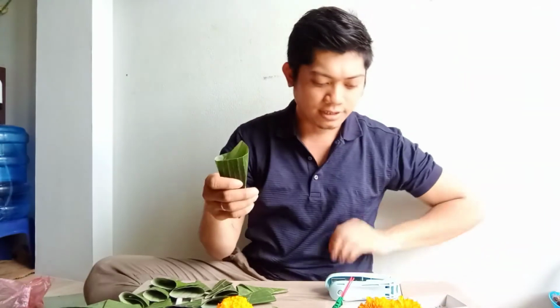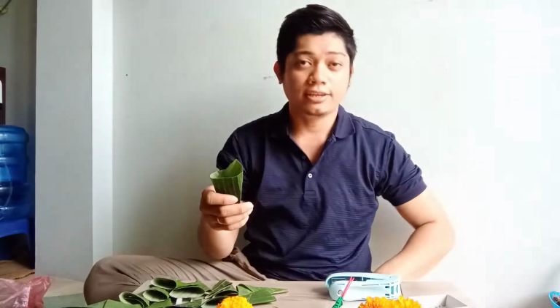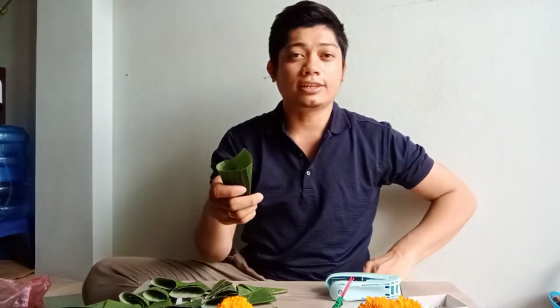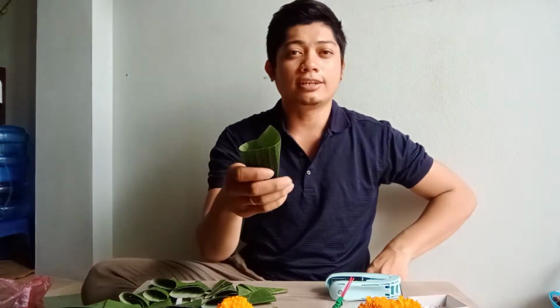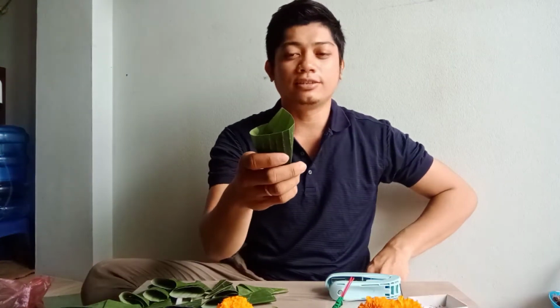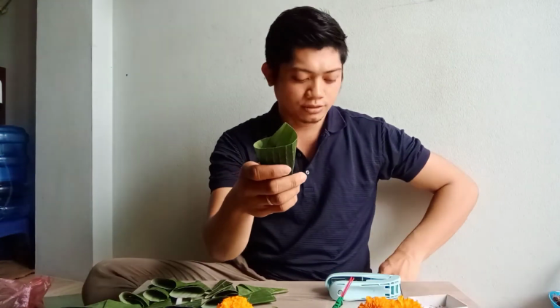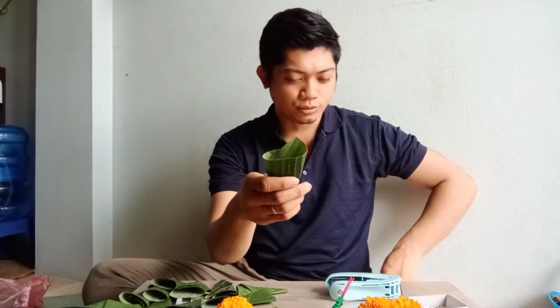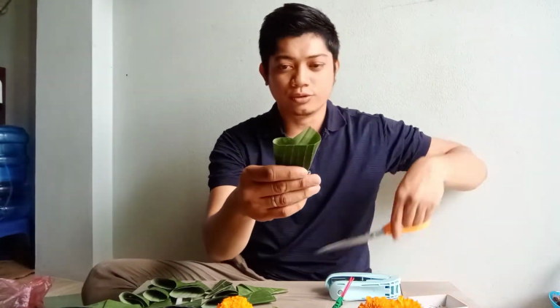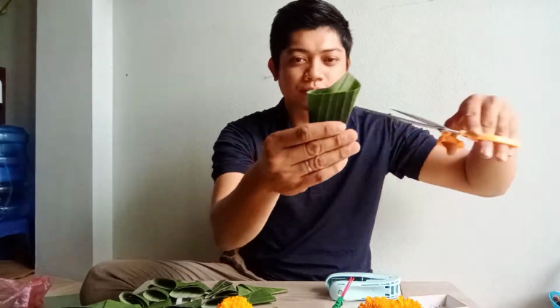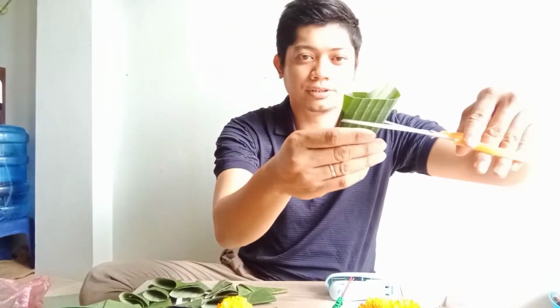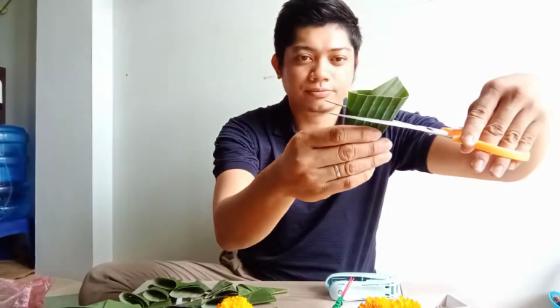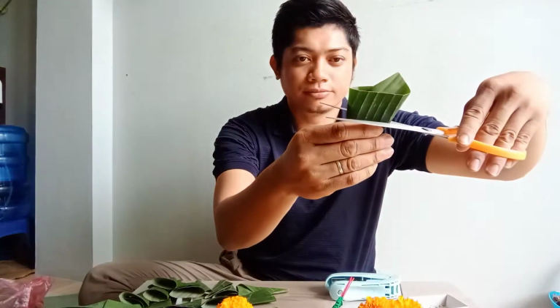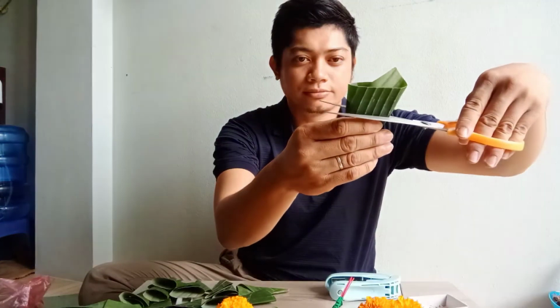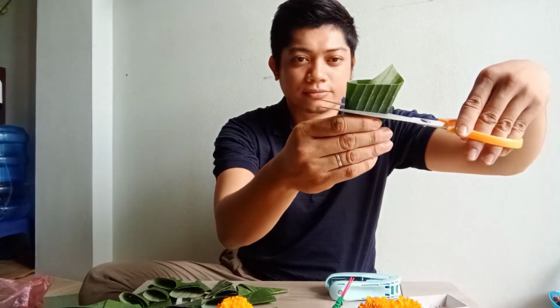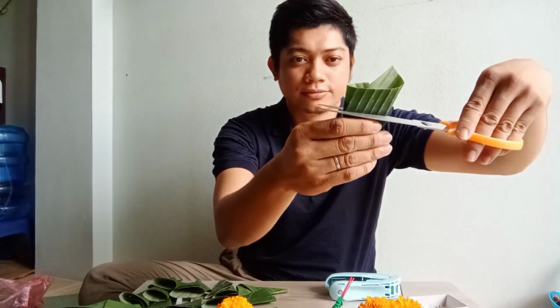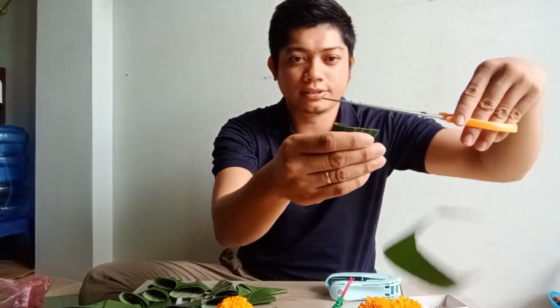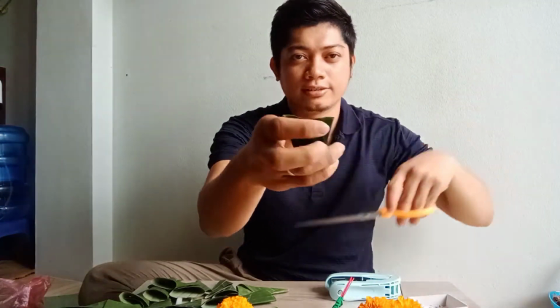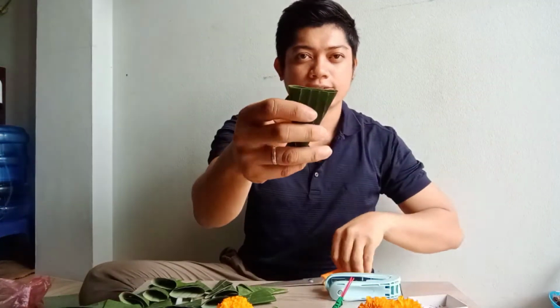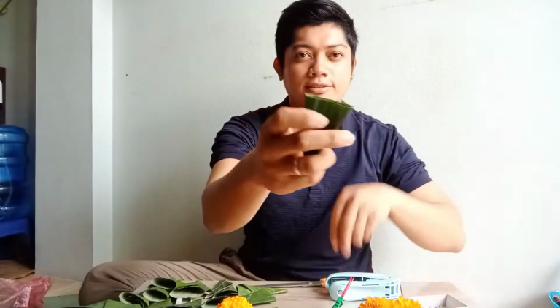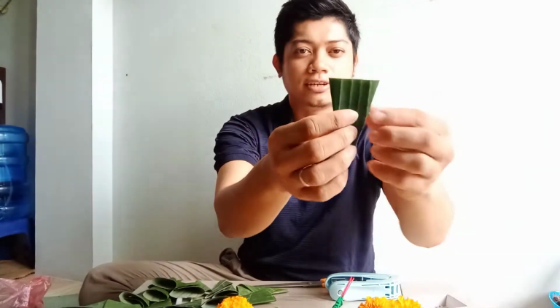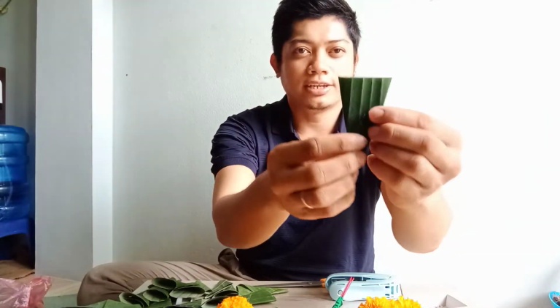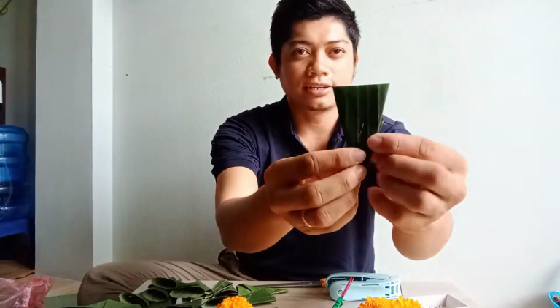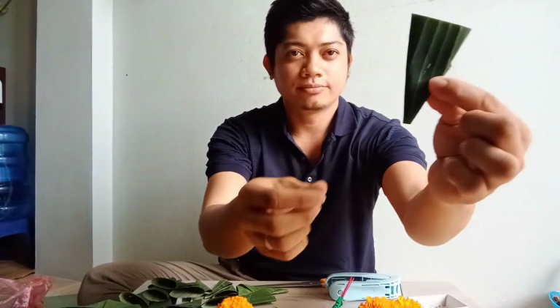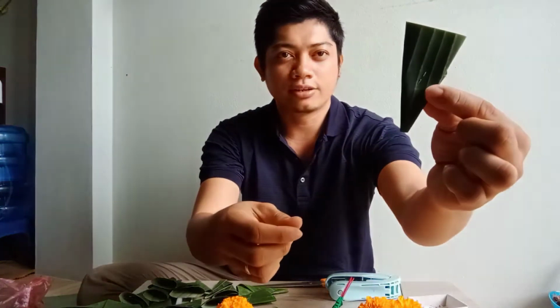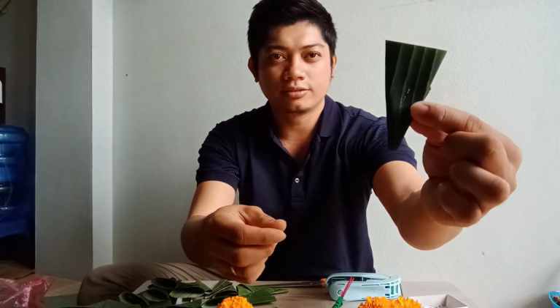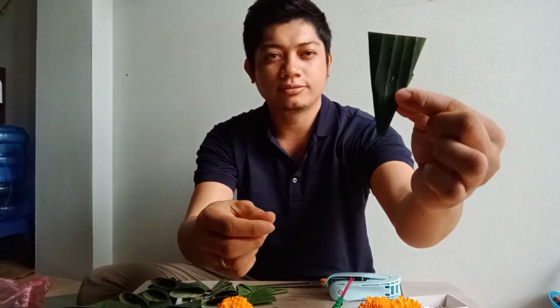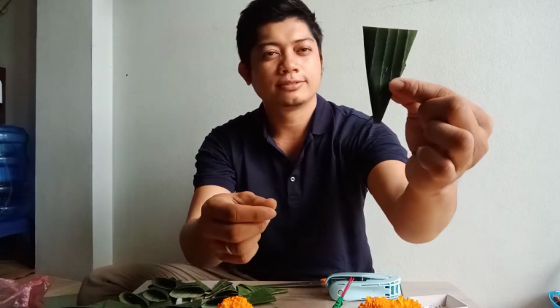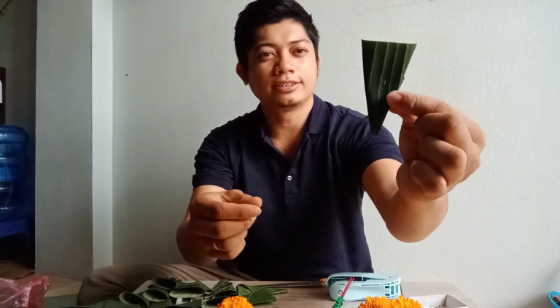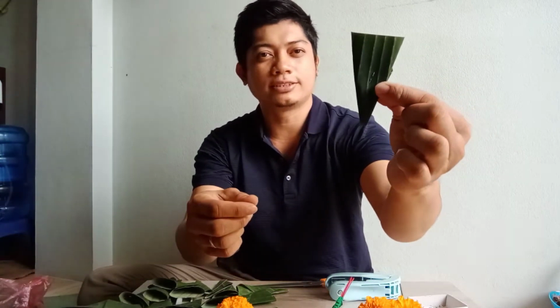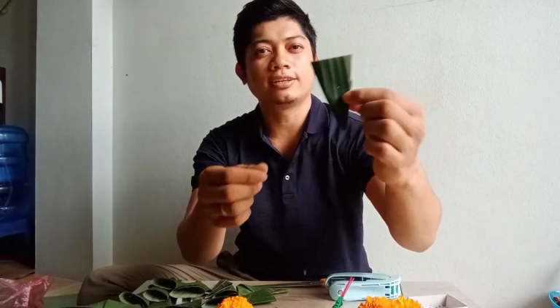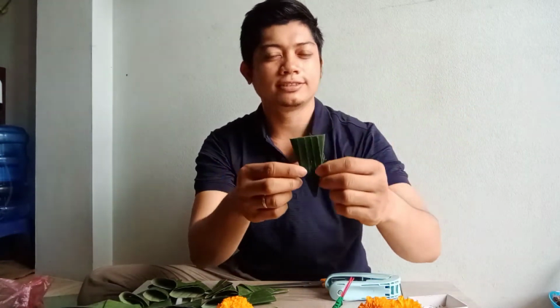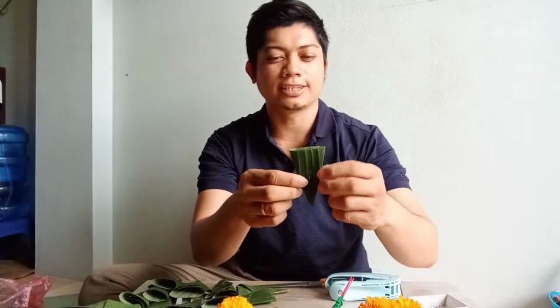I-cut lang natin yung dulo — dito. Ayan na sya. Meron na tayong pang-design sa side.